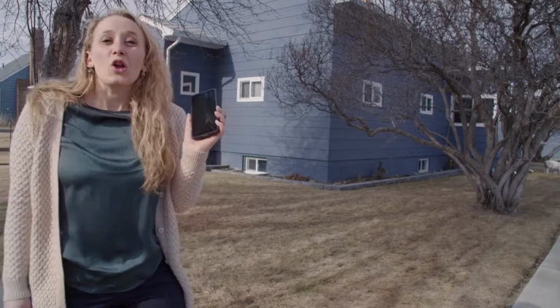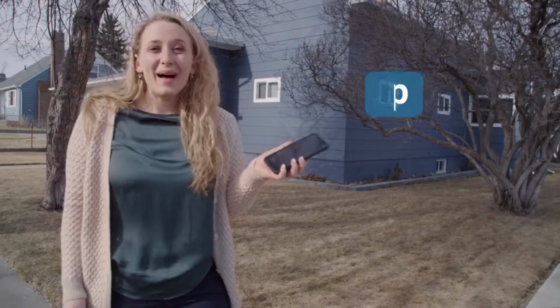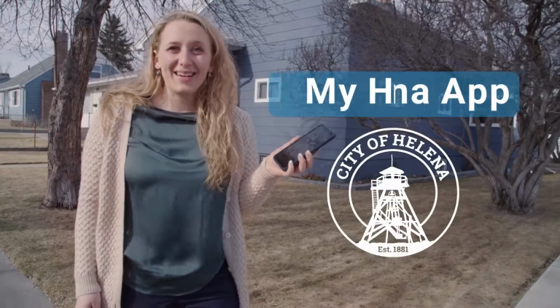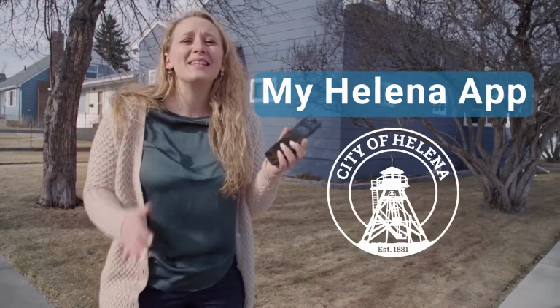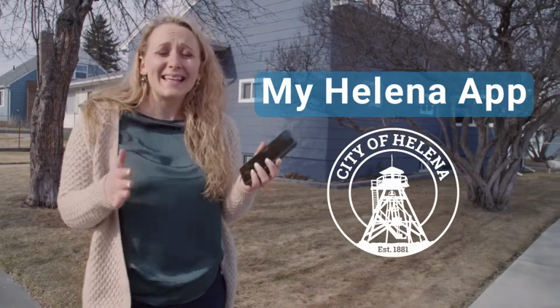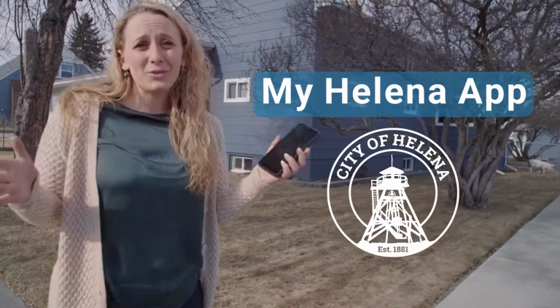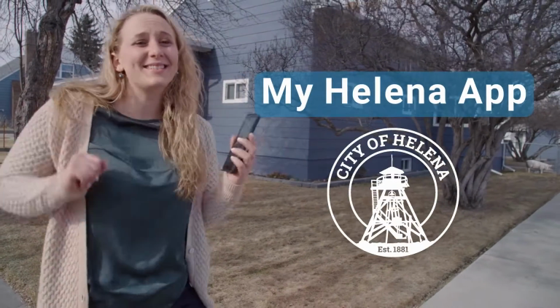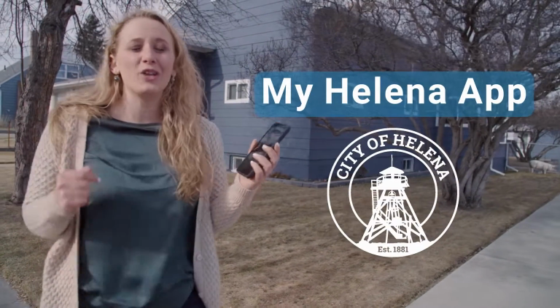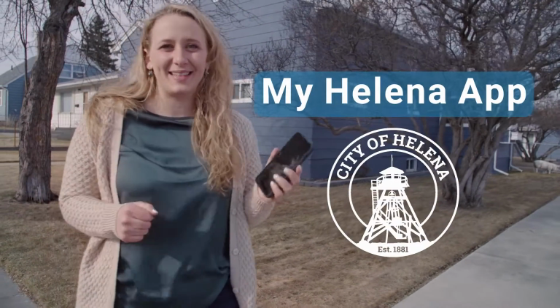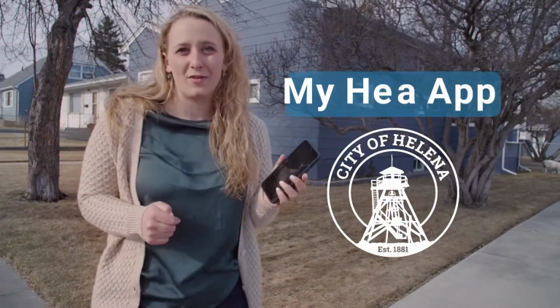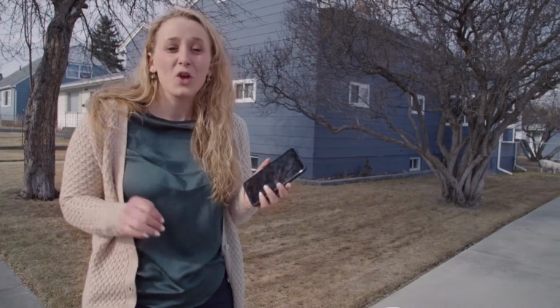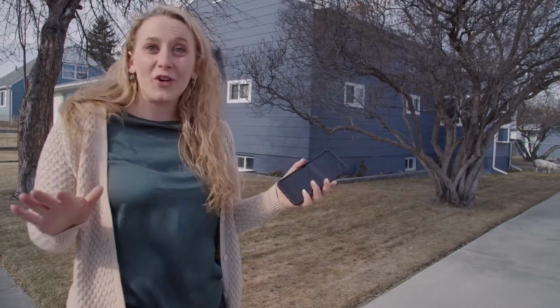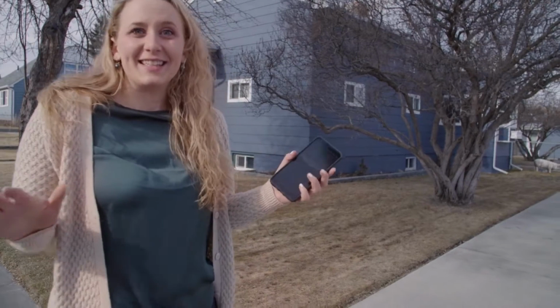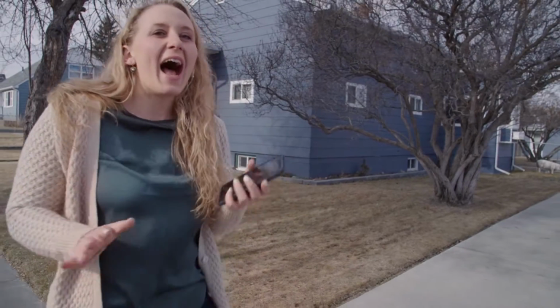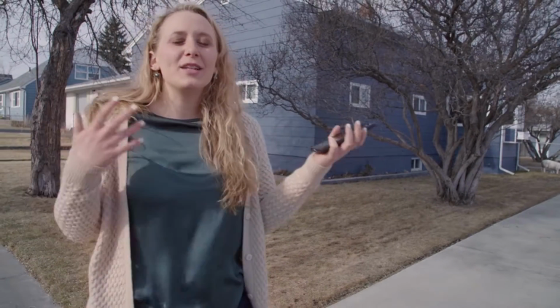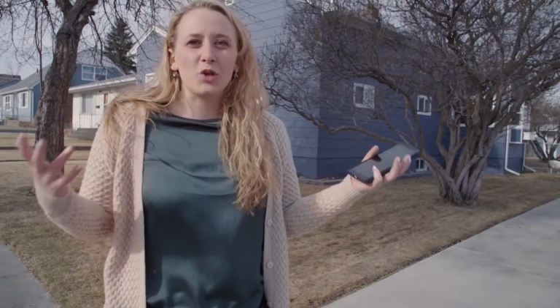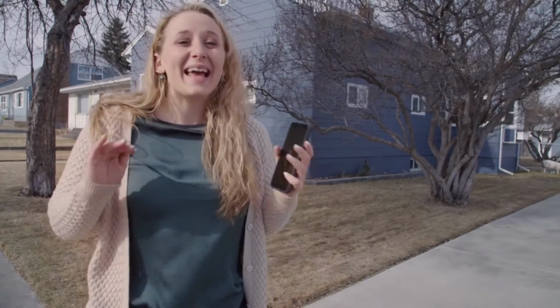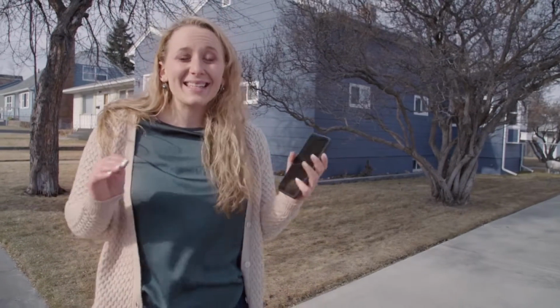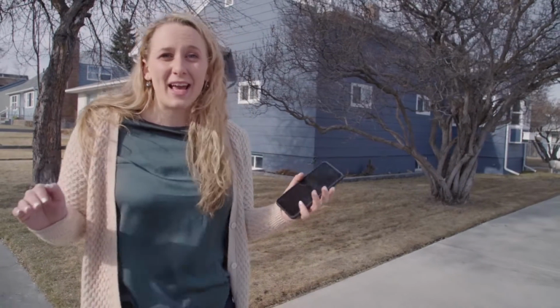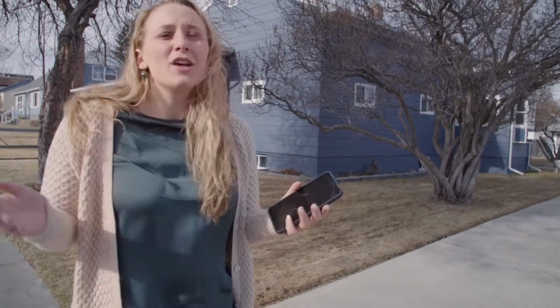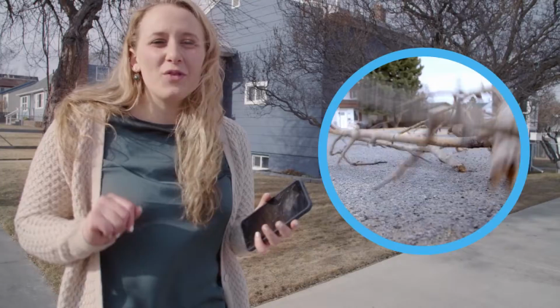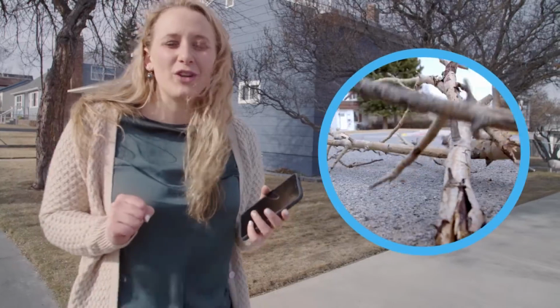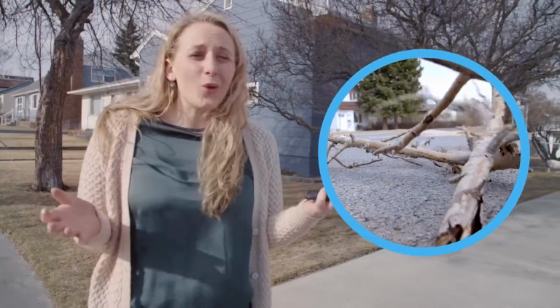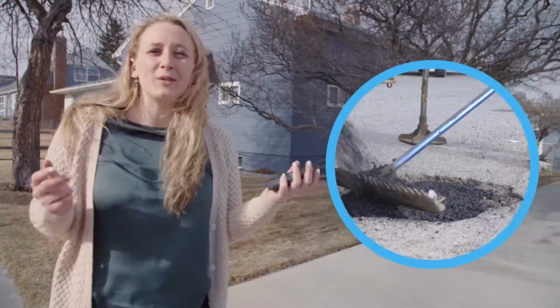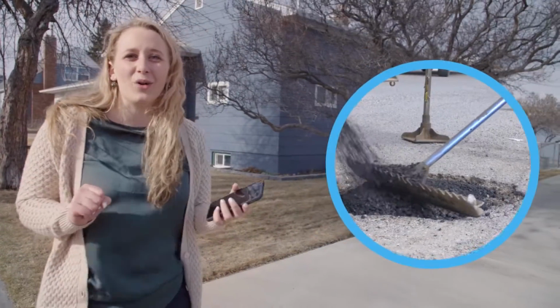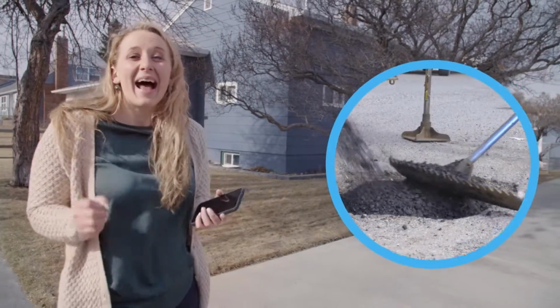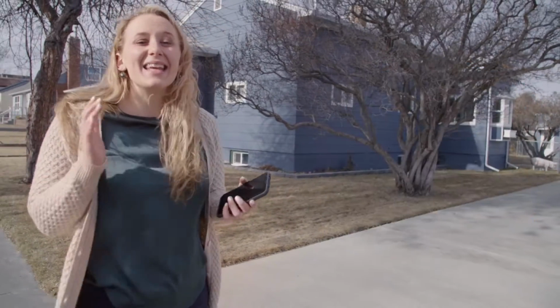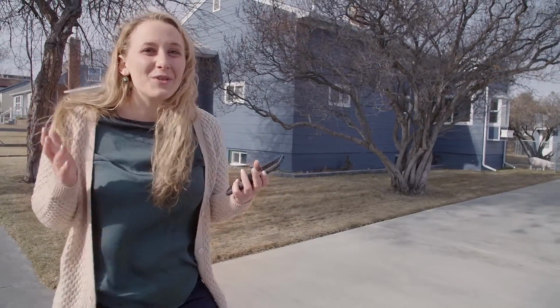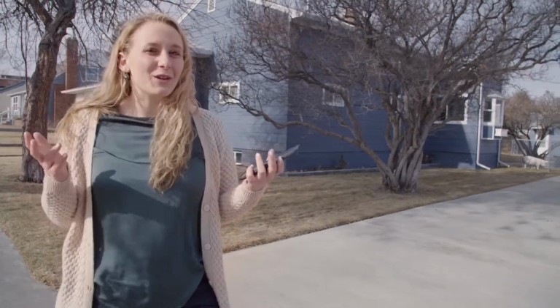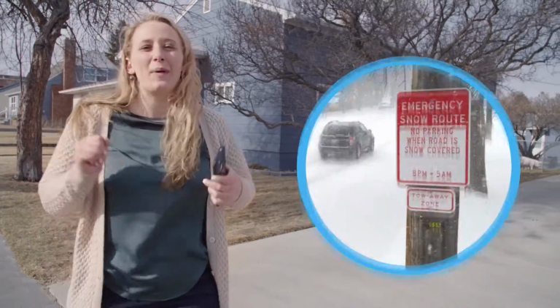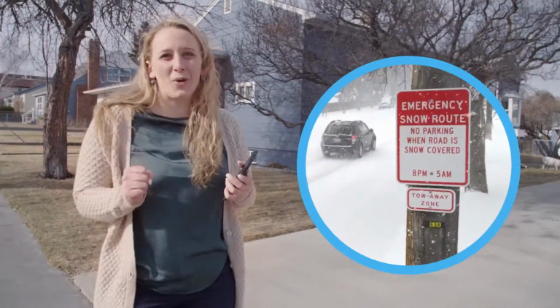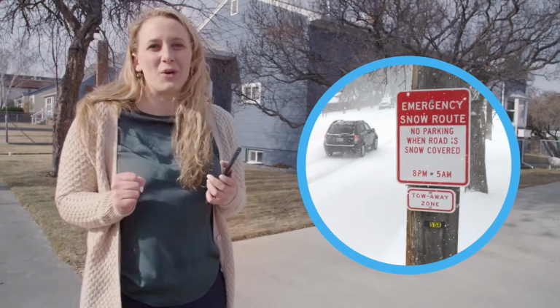Using the MyHelena app is the easiest way to stay in touch with my city government. For instance, I can put in a service request any time of day to remove a downed tree or to fix a pothole. I can even receive alerts about priority snow routes.